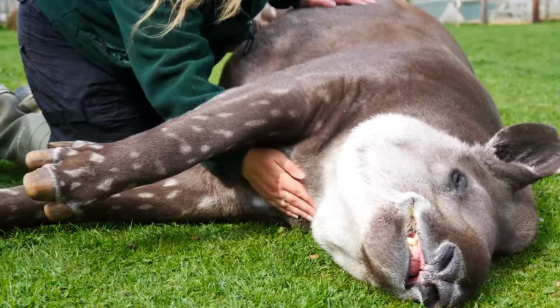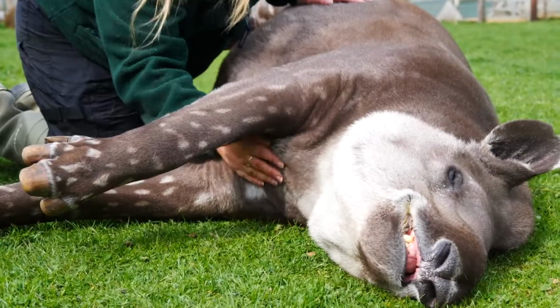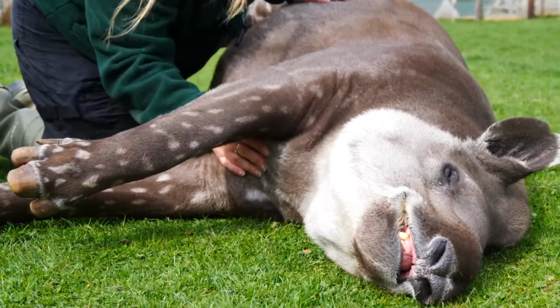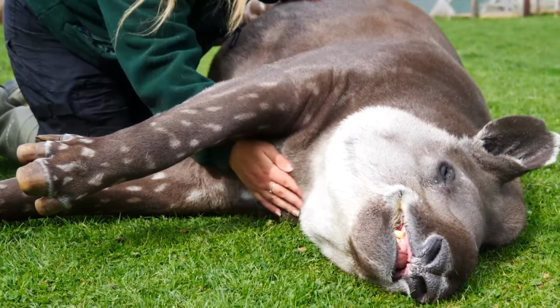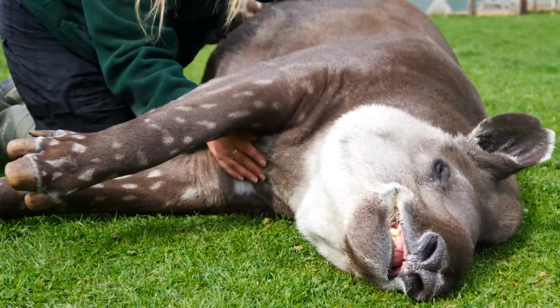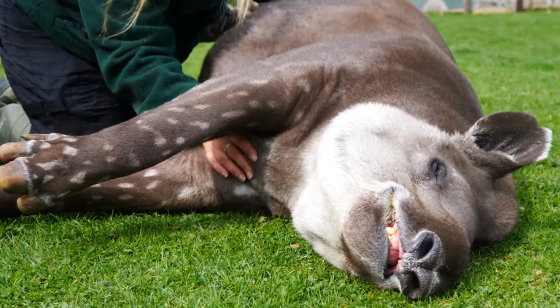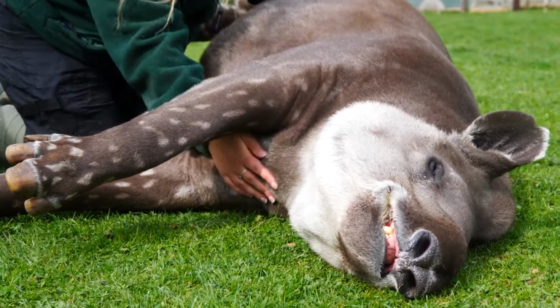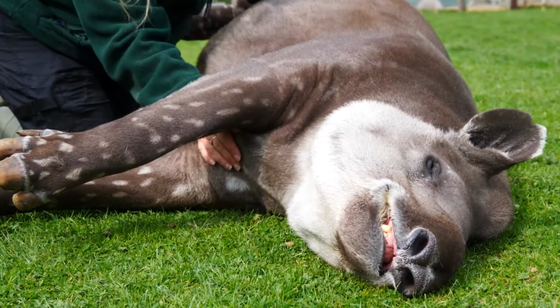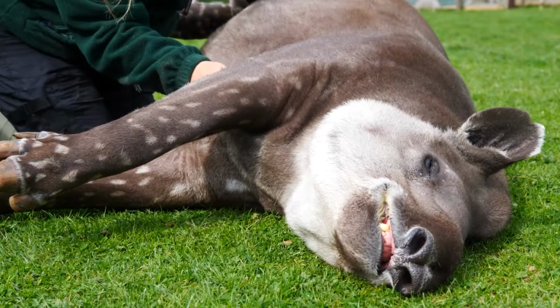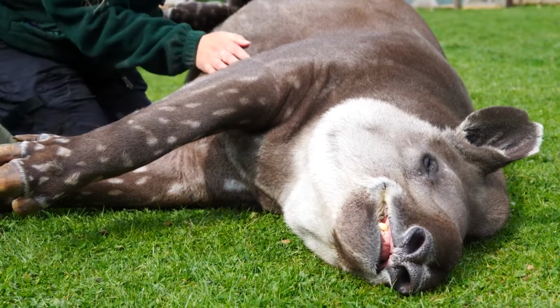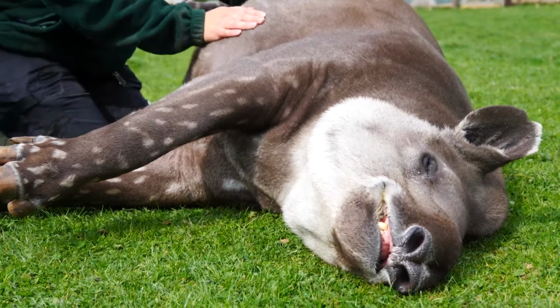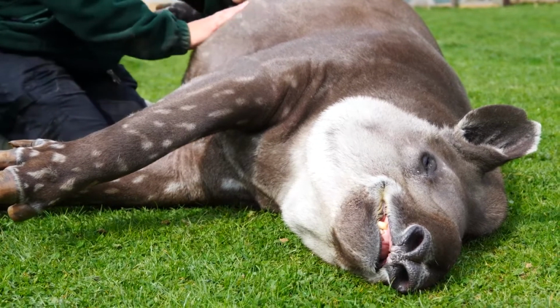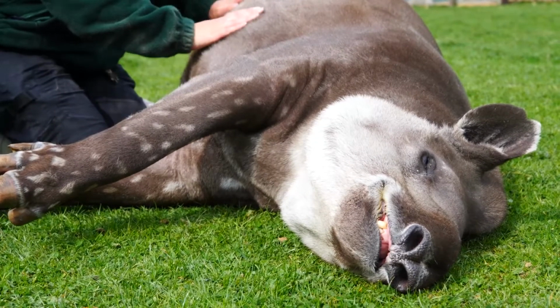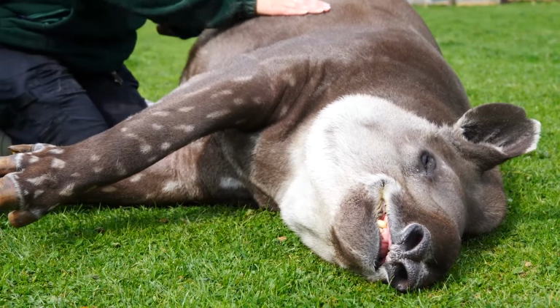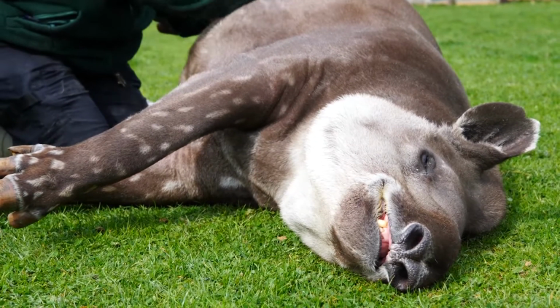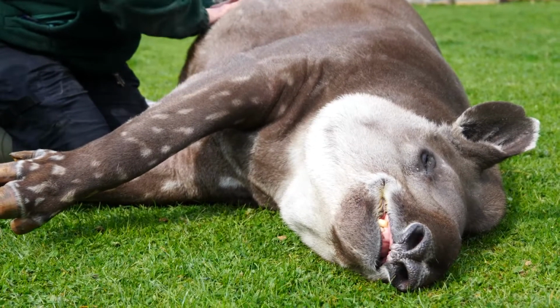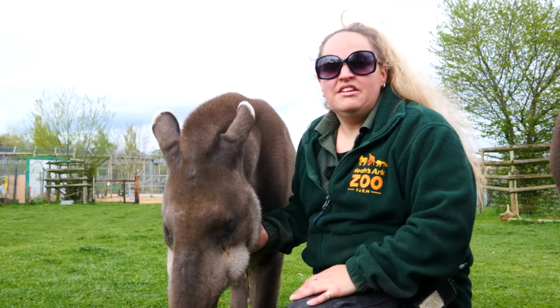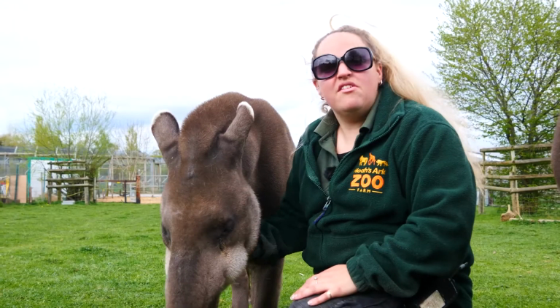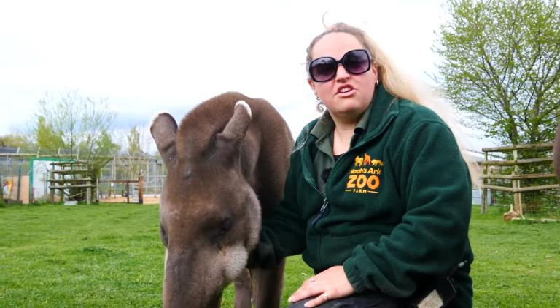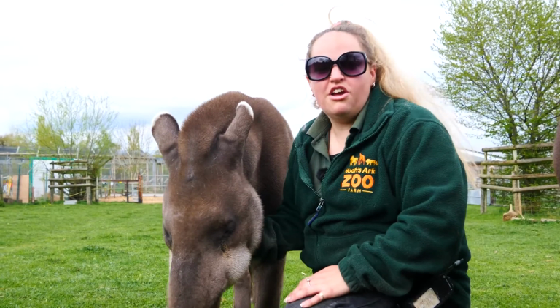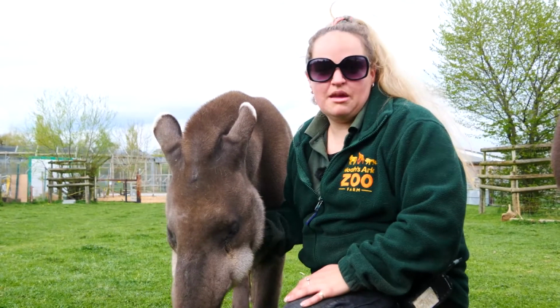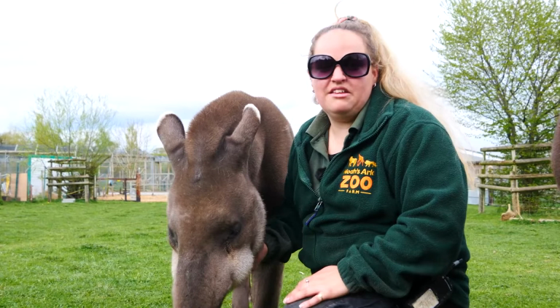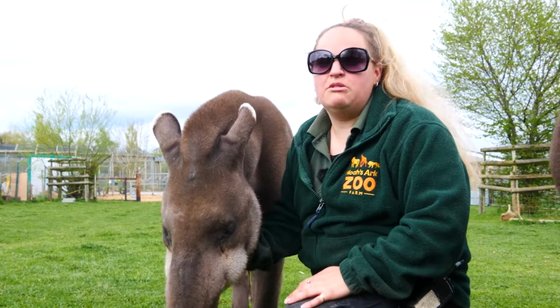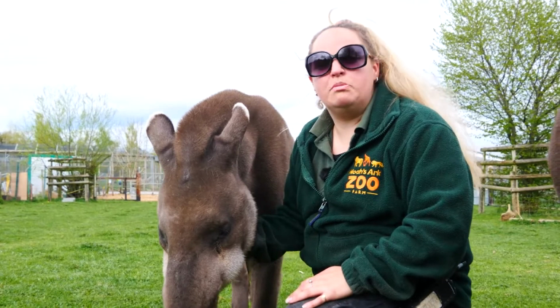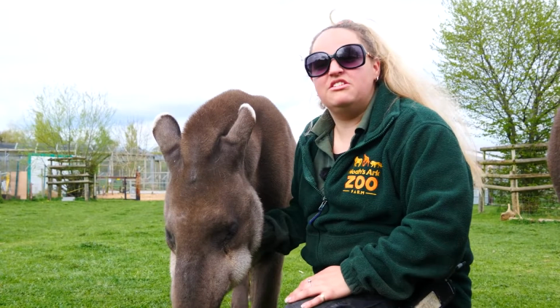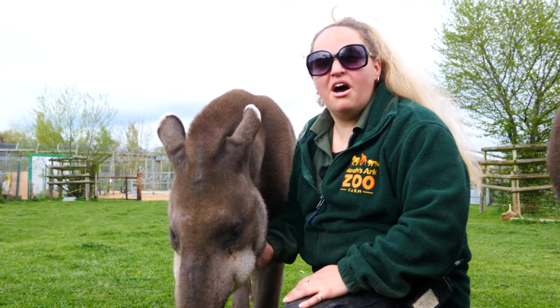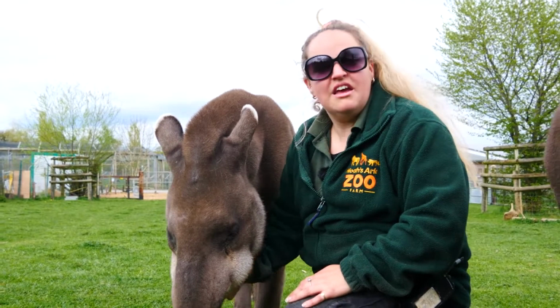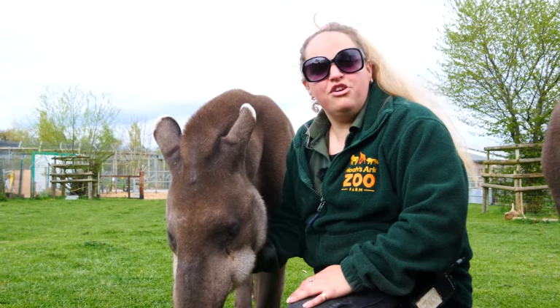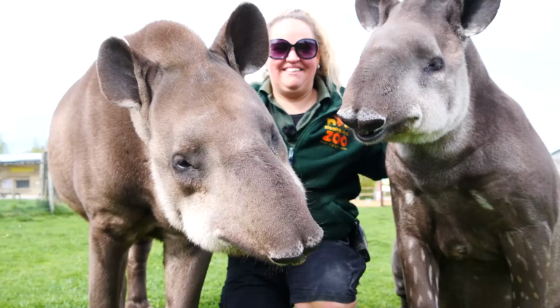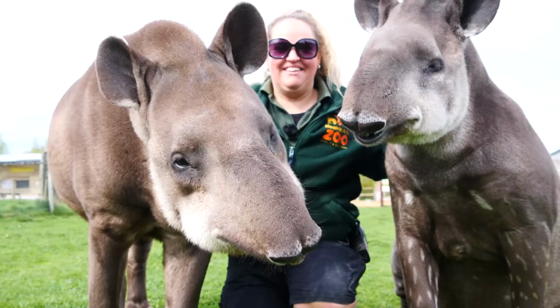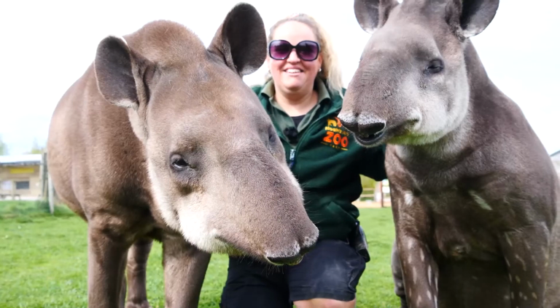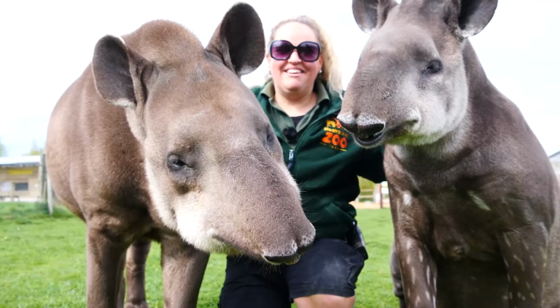There are four species of tapir, and World Tapir Day was set up to raise awareness of all of these species. Here at the zoo, the lowland tapir is a very special species to us, and you can visit them next time you come.